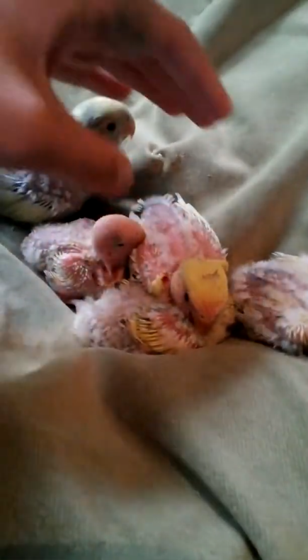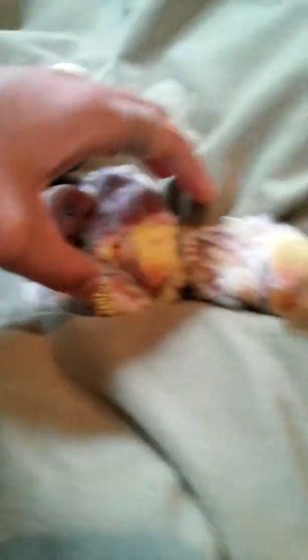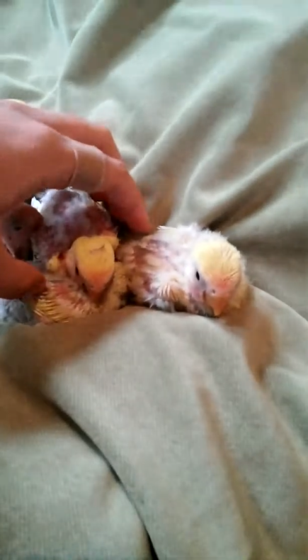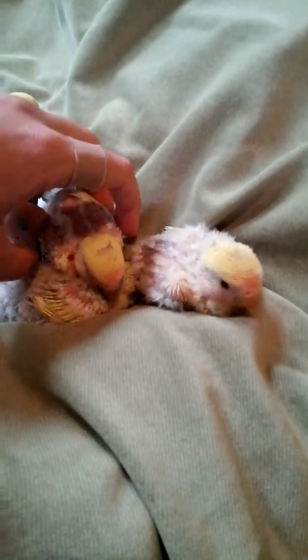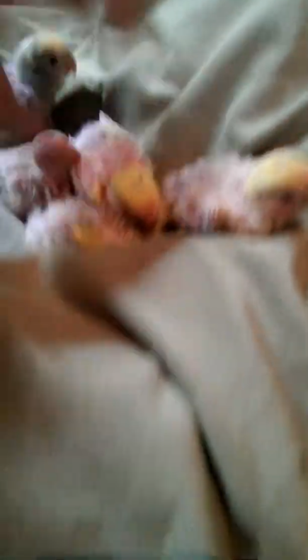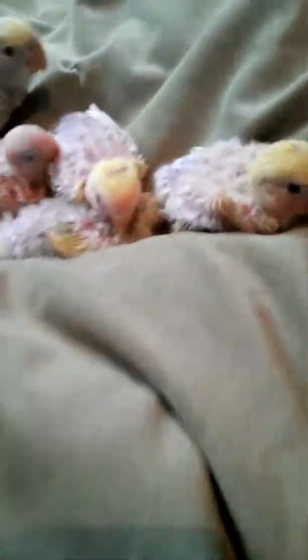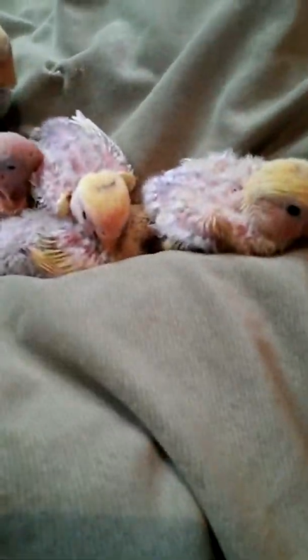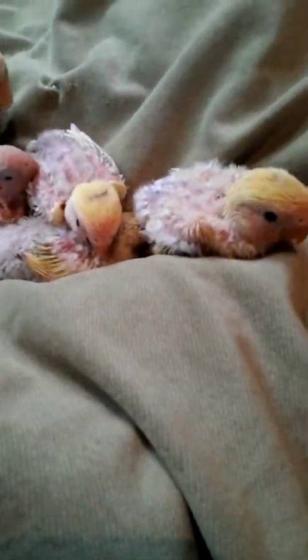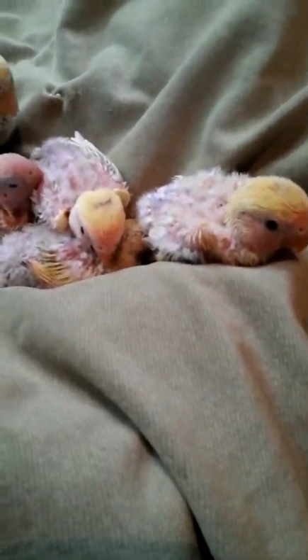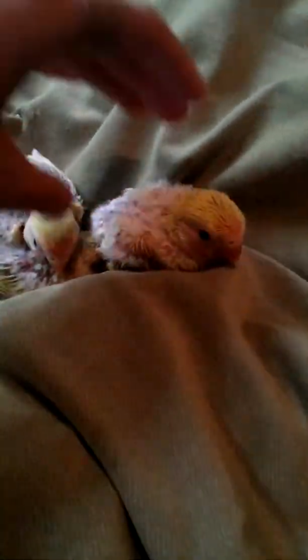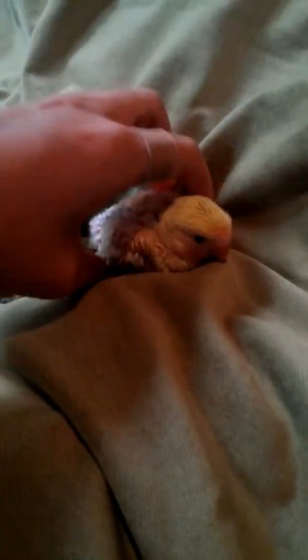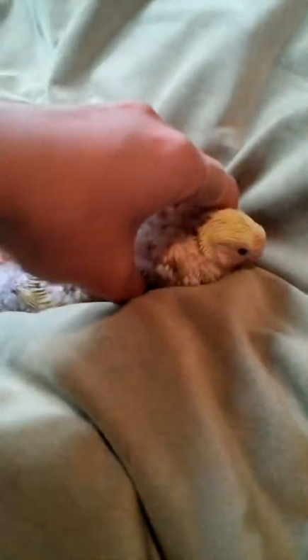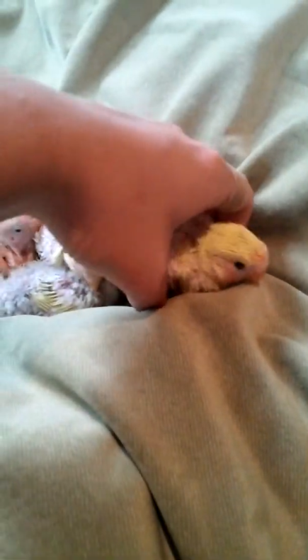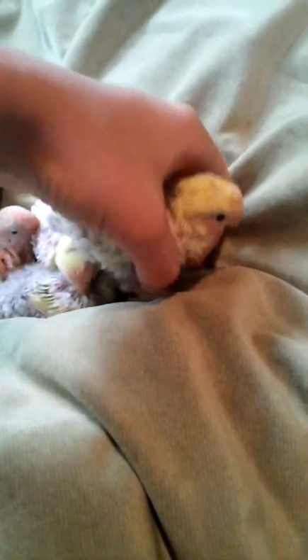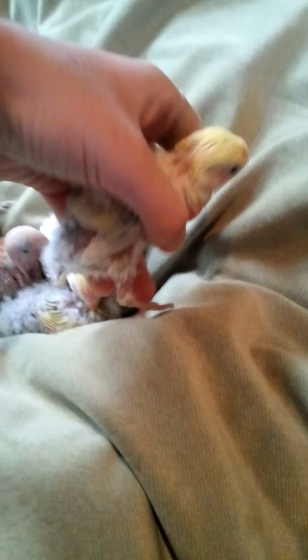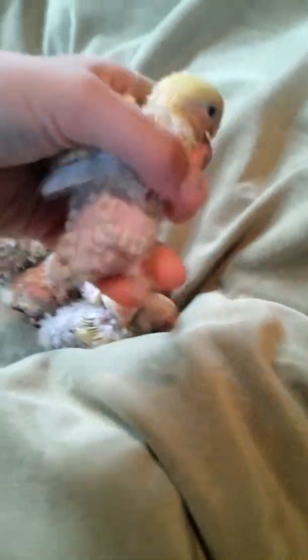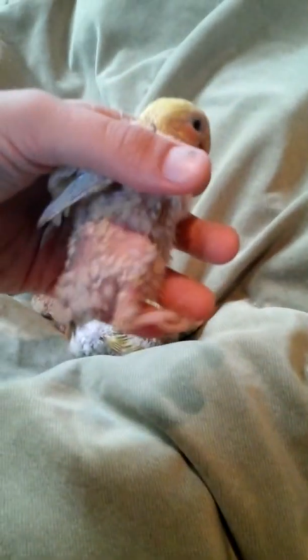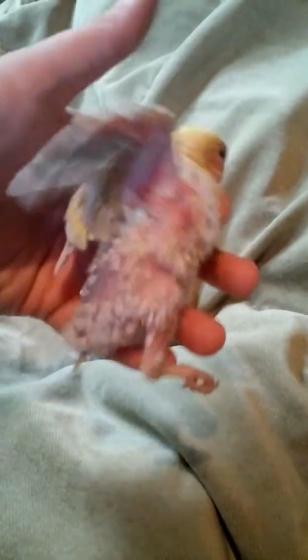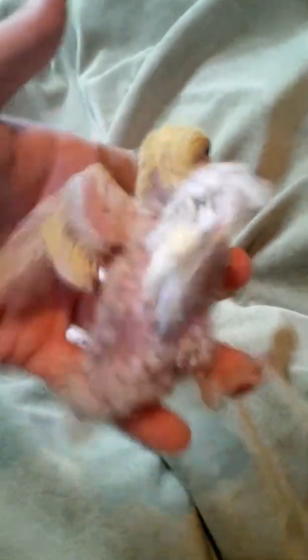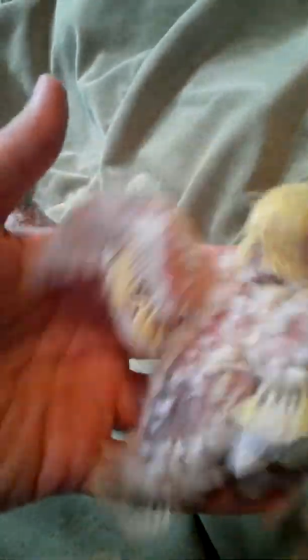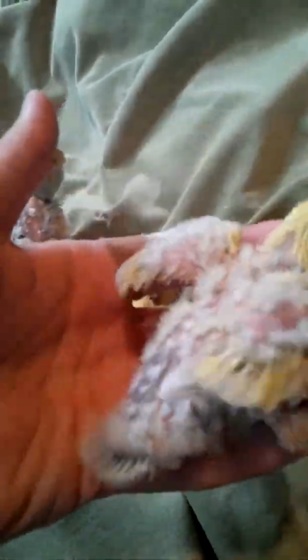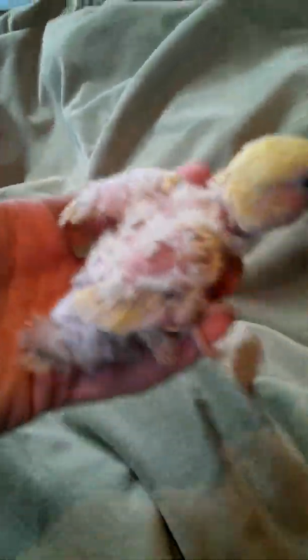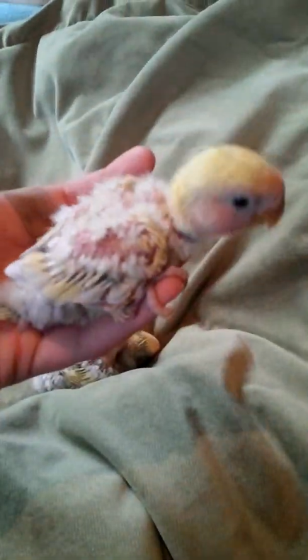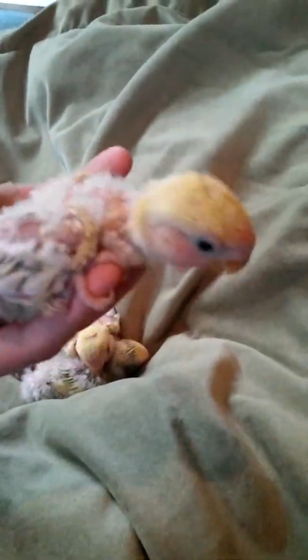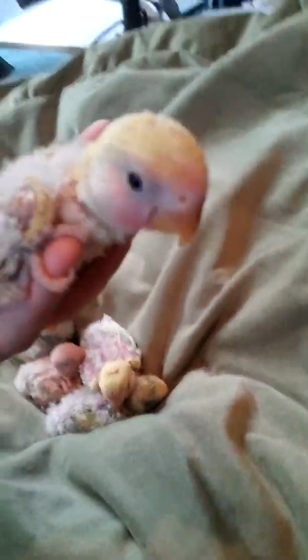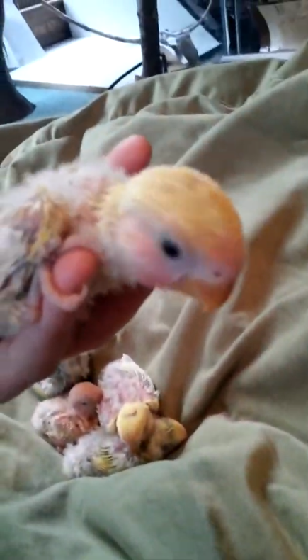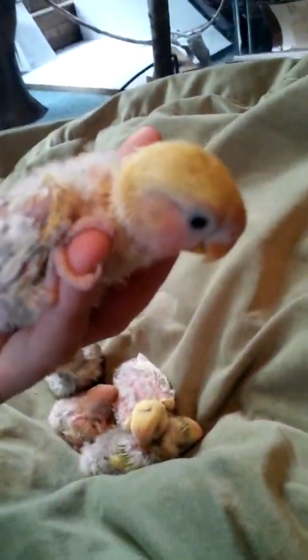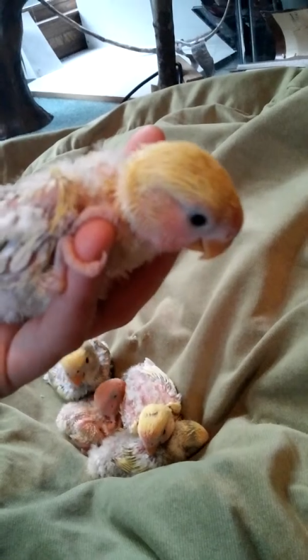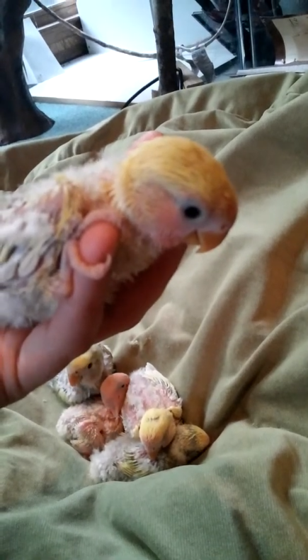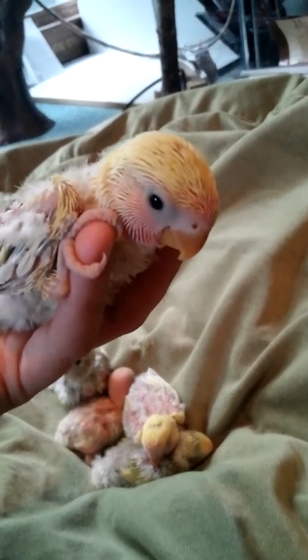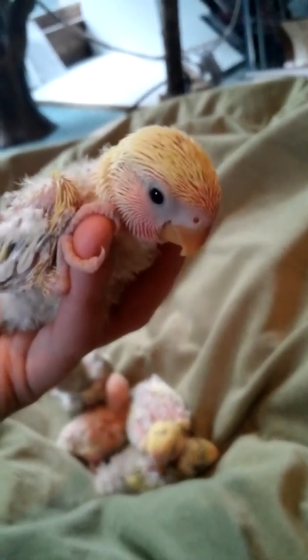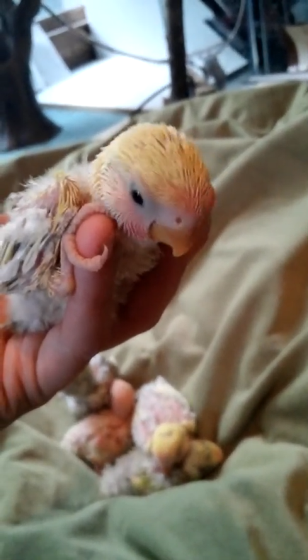And then I've got... which one are you? The second baby right here was hatched the same exact day as the first baby. This one's gonna be a Lutino. You can see that pretty peach coming in on his face already.